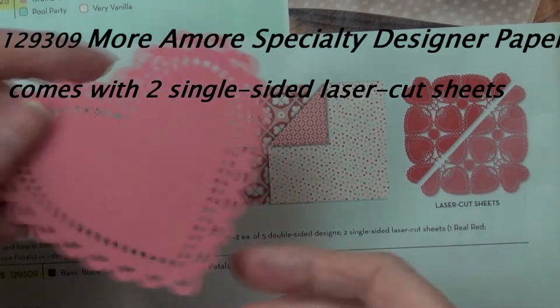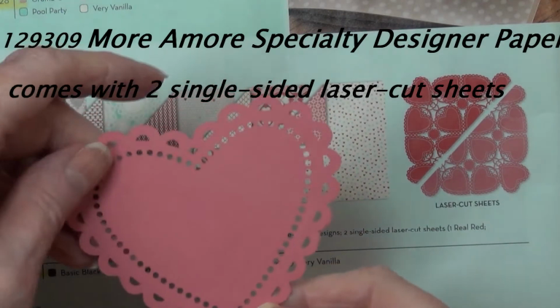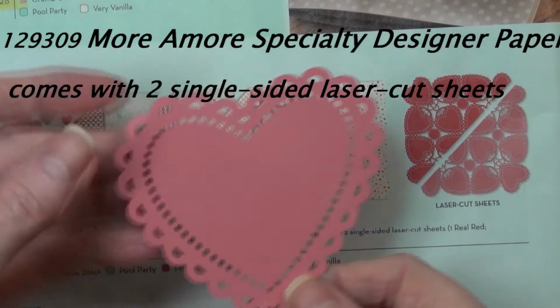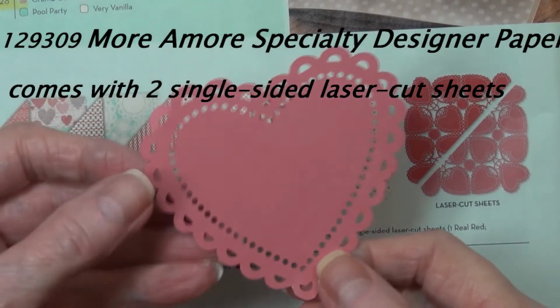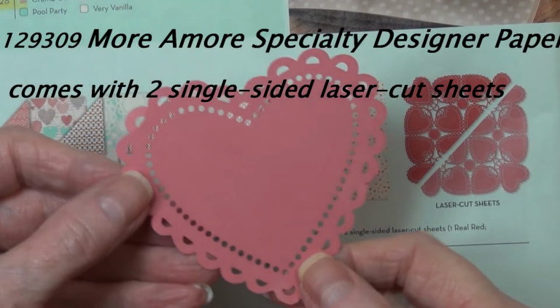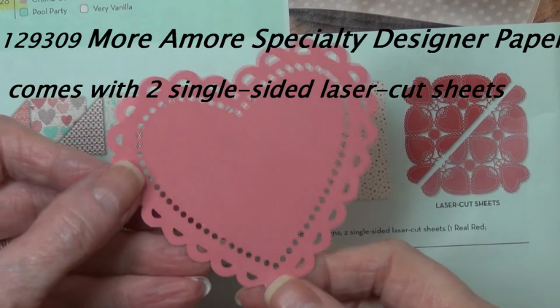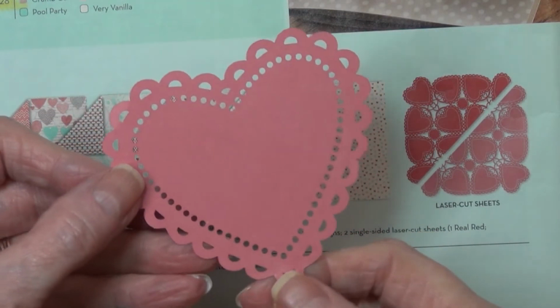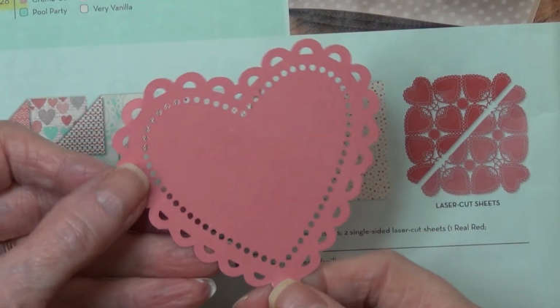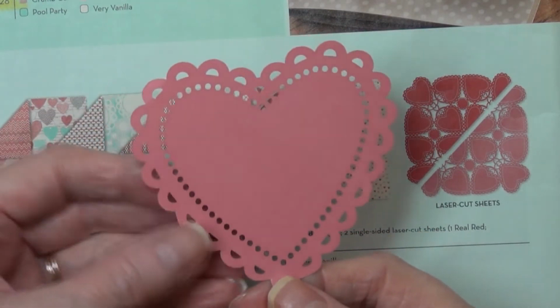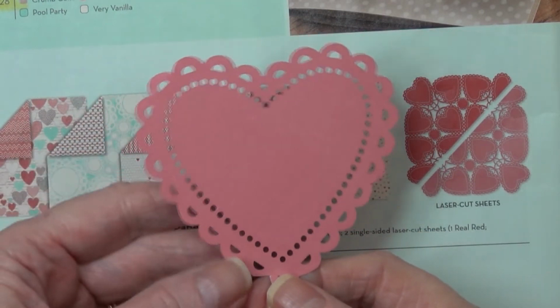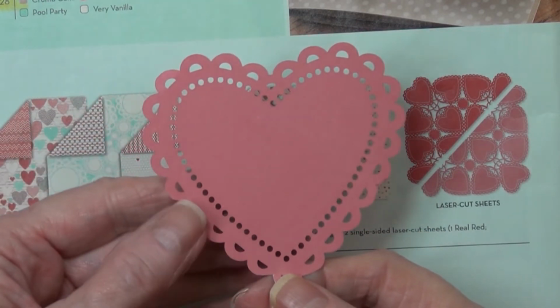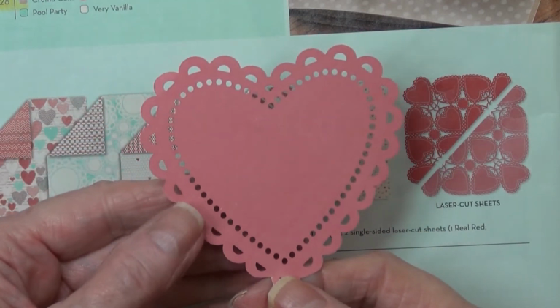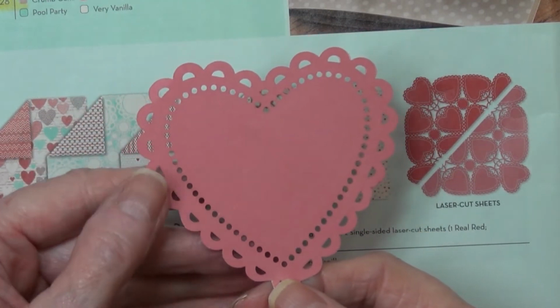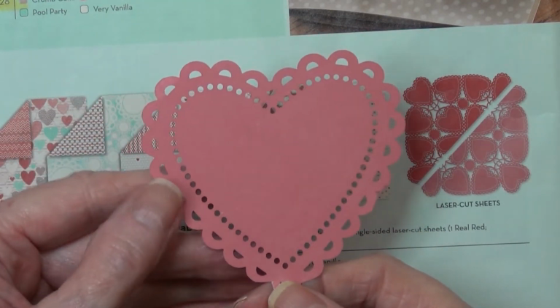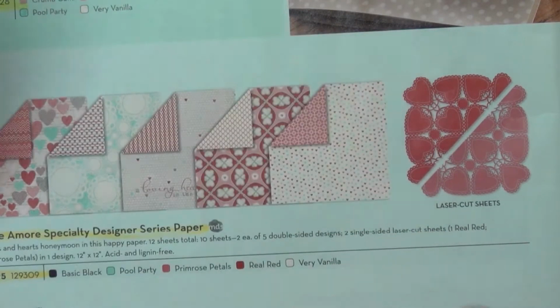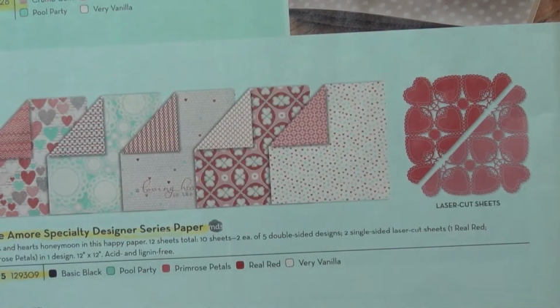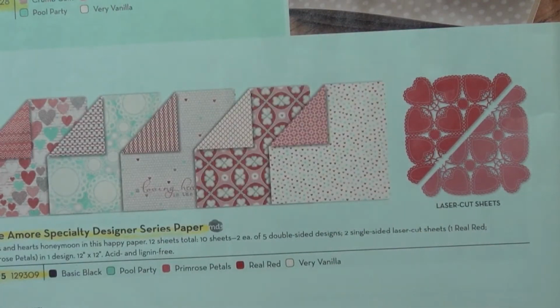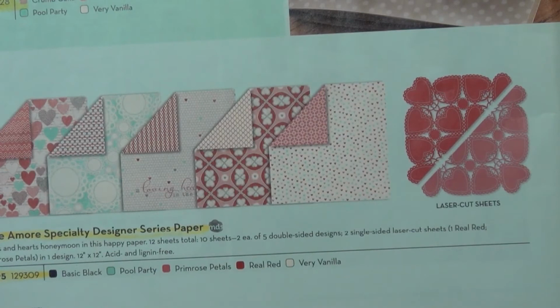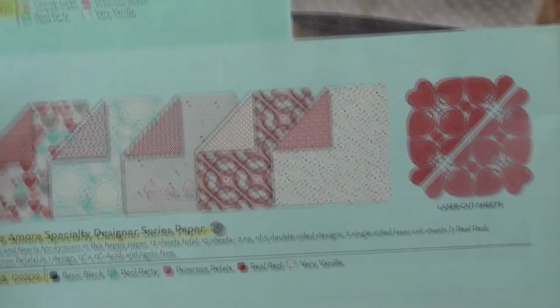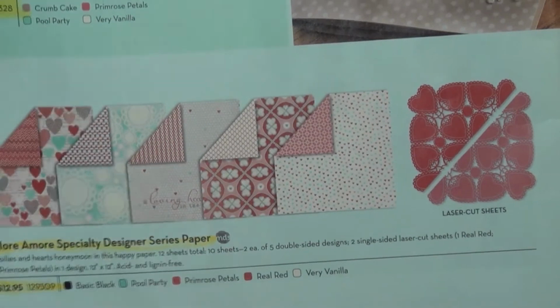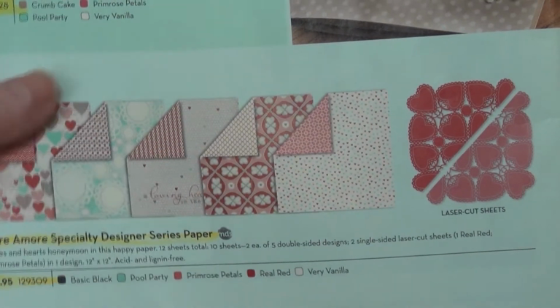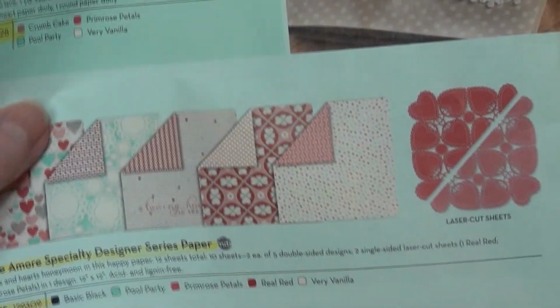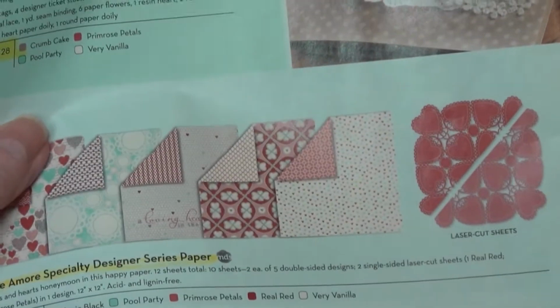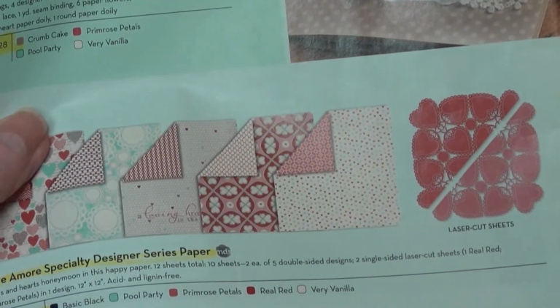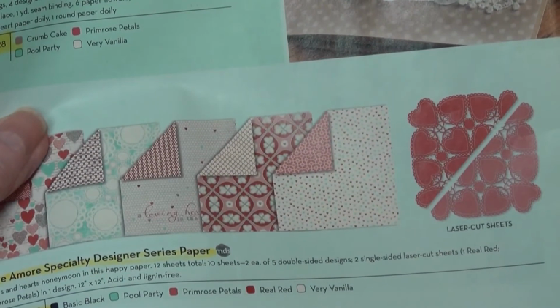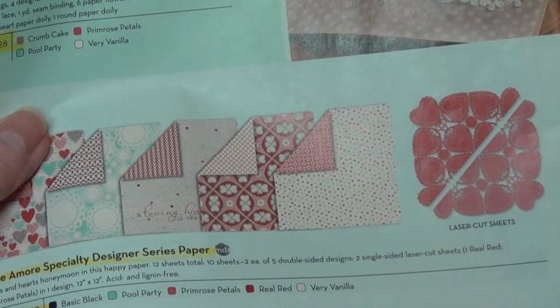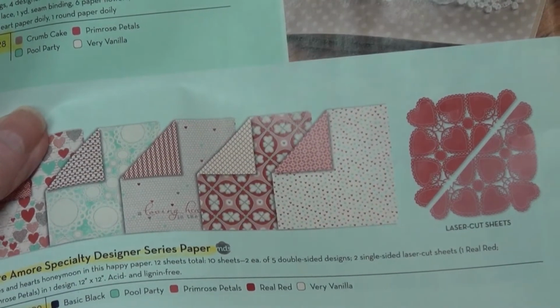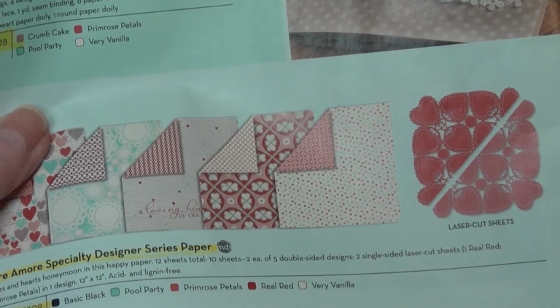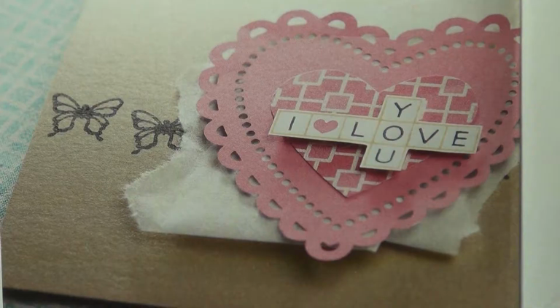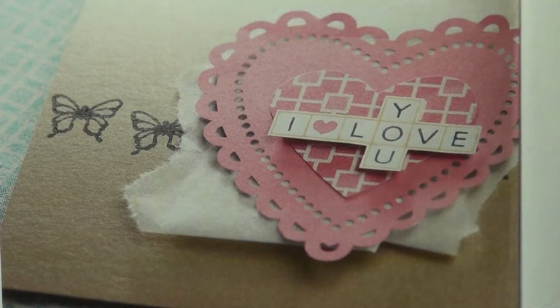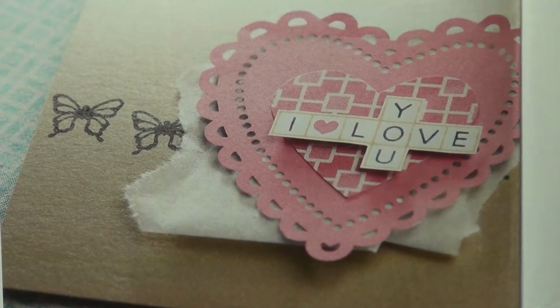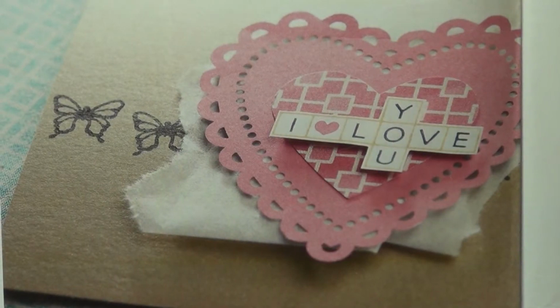This comes with two single-sided laser-cut sheets of these hearts. They come in the real red and the primrose petals.